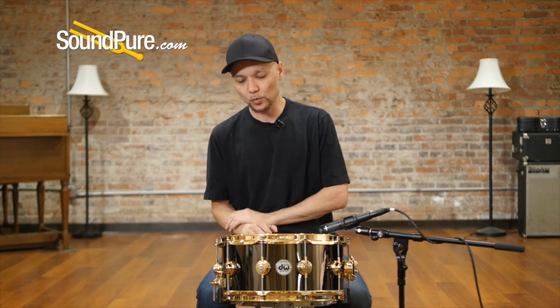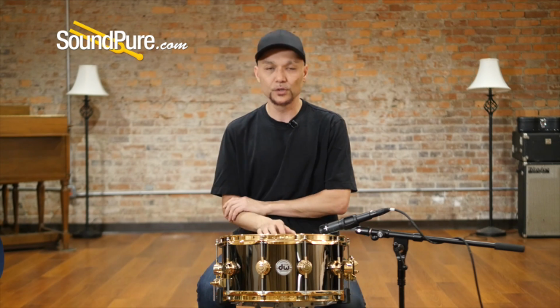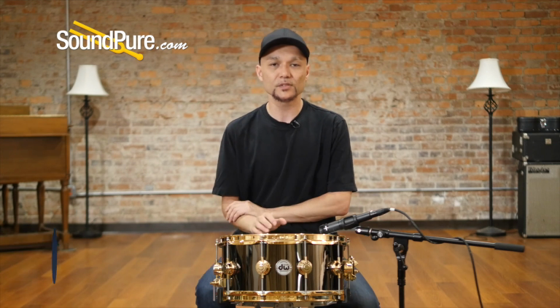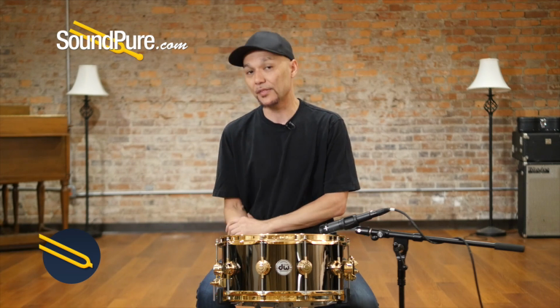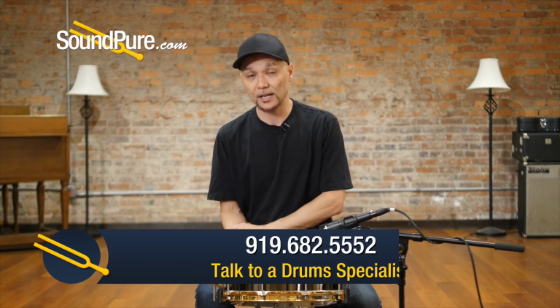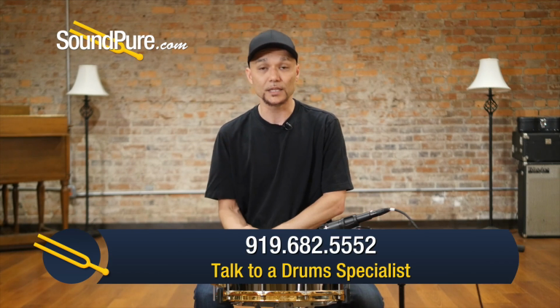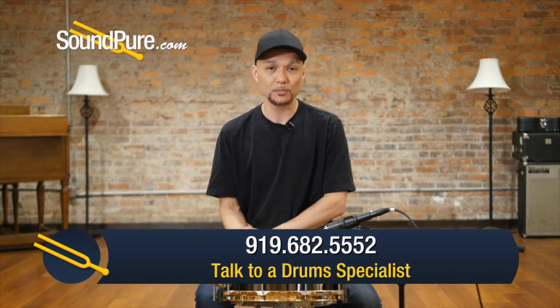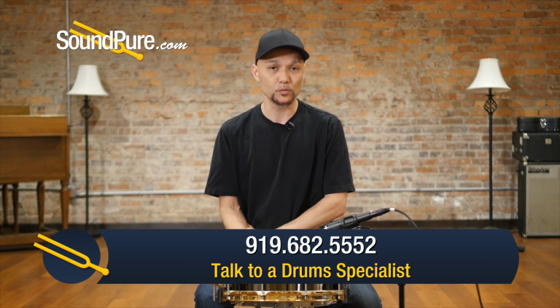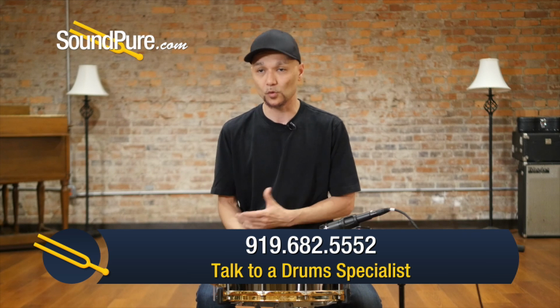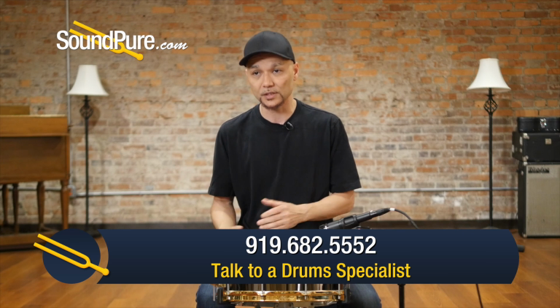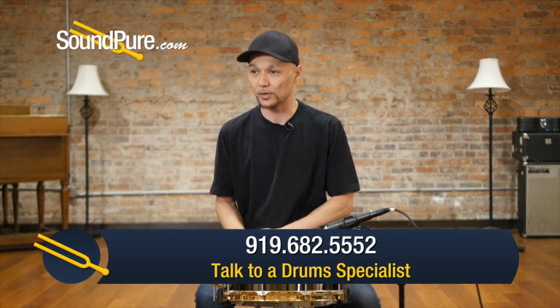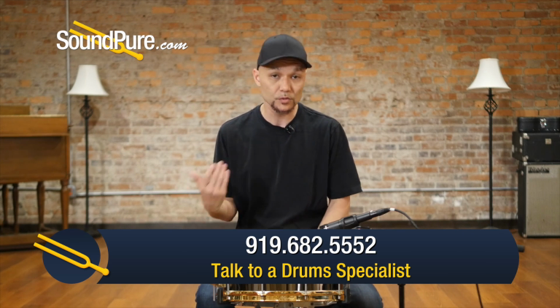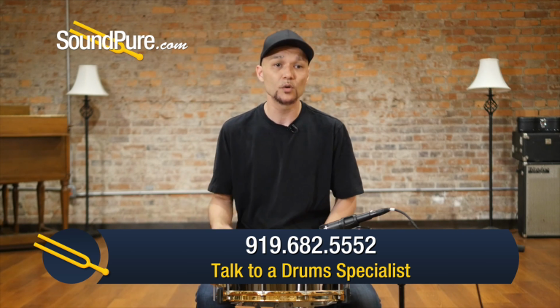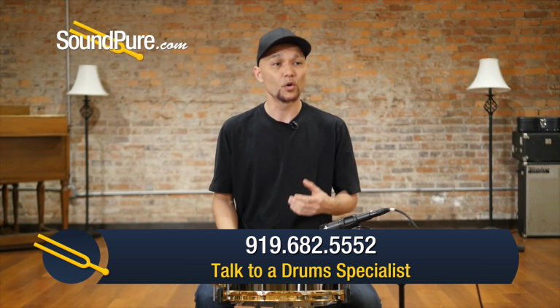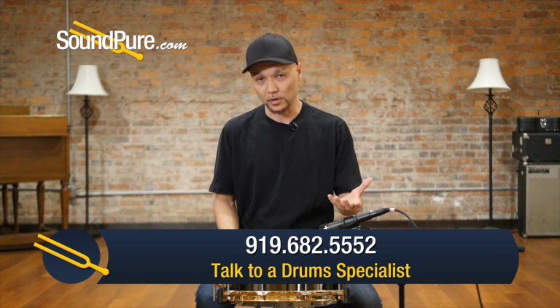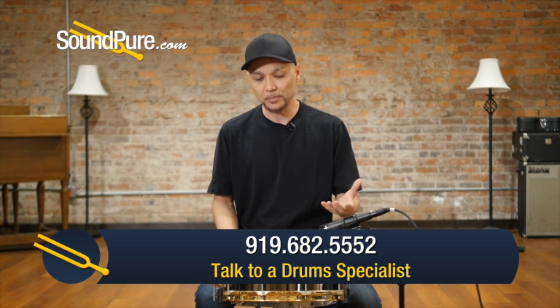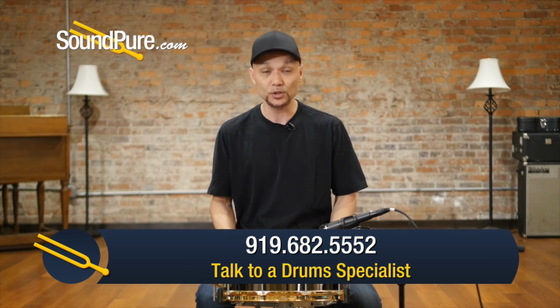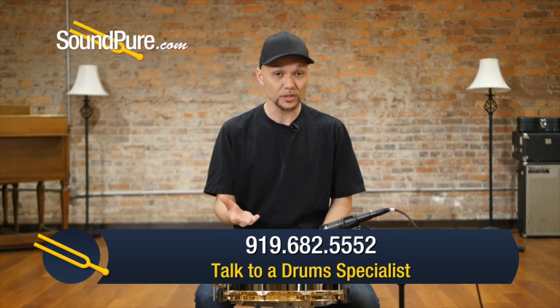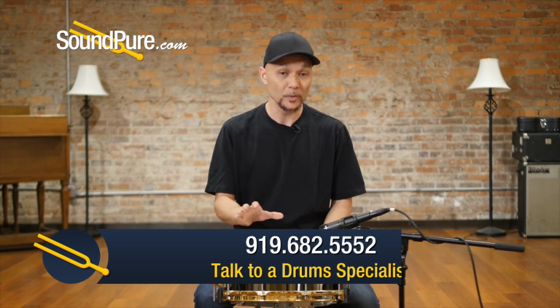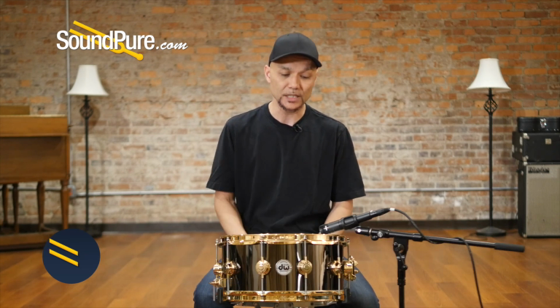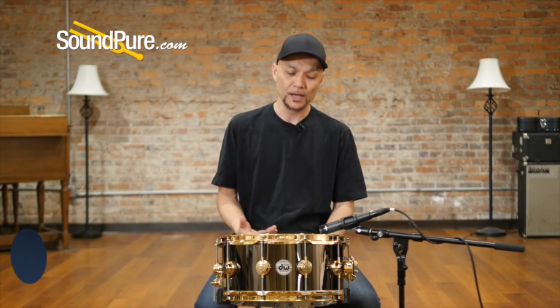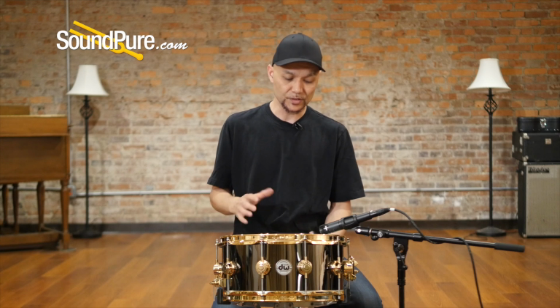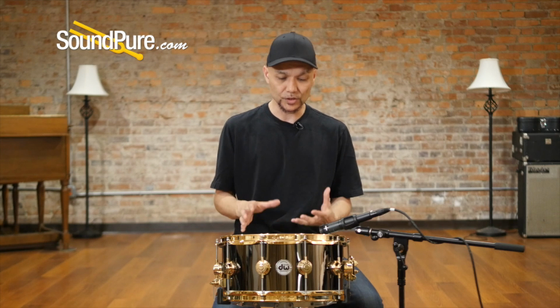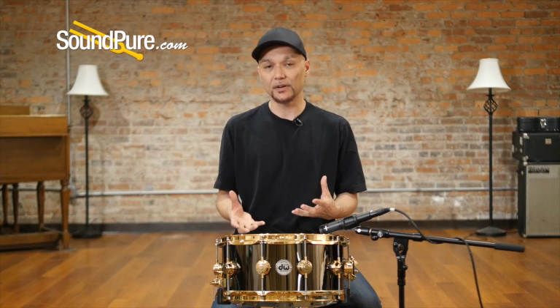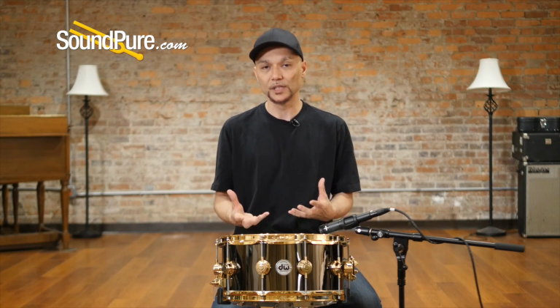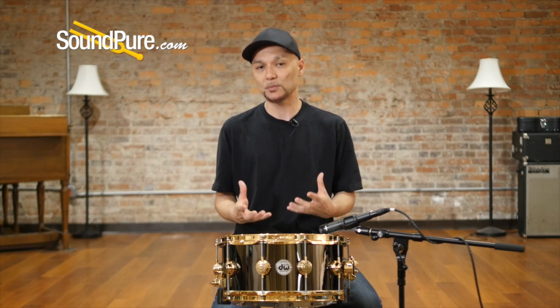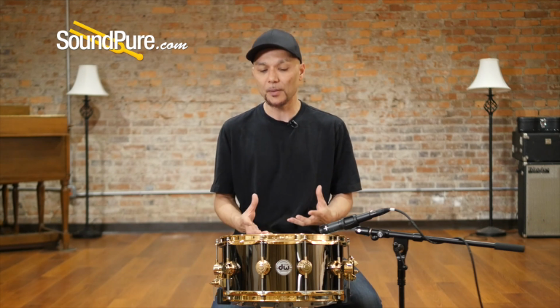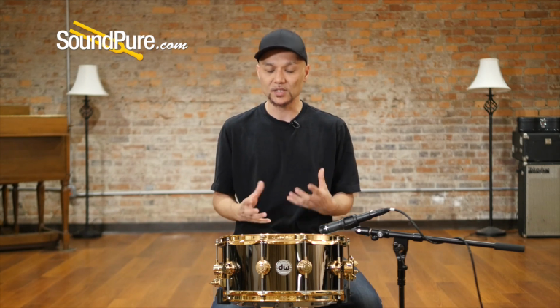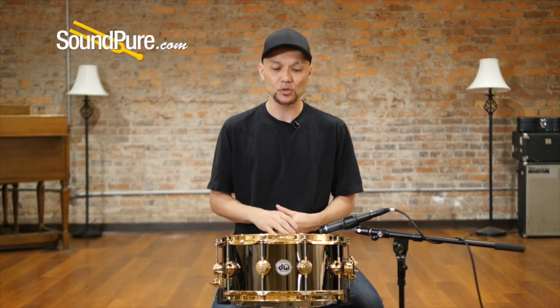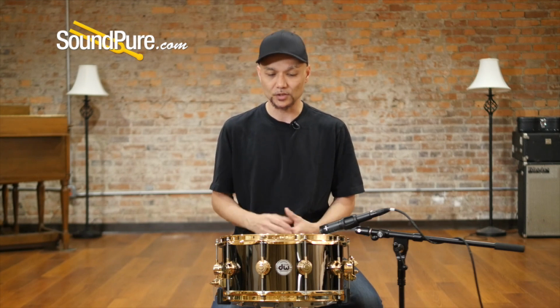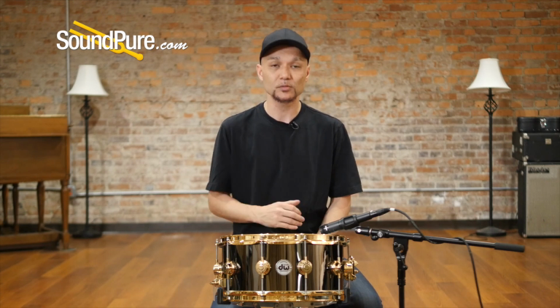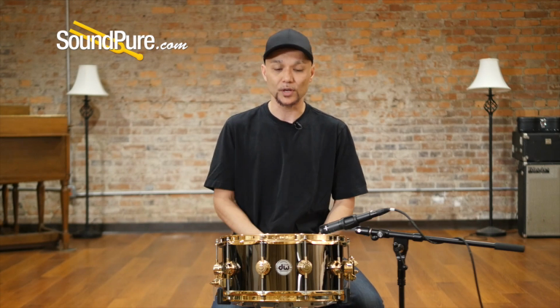These are one of the few shells that I think sound great in just about every room. So regardless of whether it's a studio, a live application, or just a home application, these things just have a really nice pop and snap to them that are just absolutely incredible.